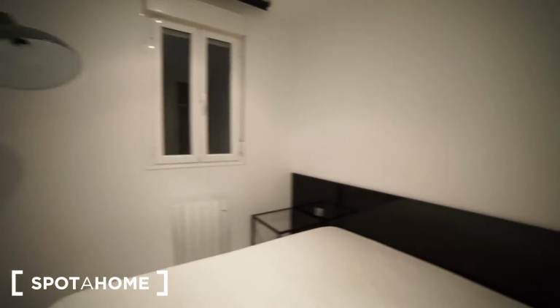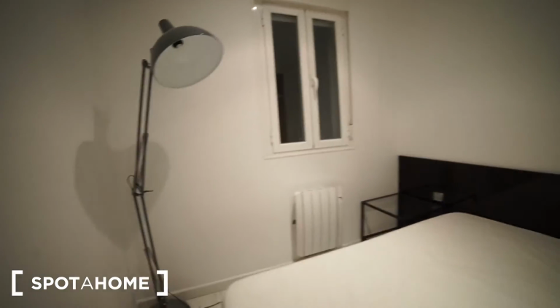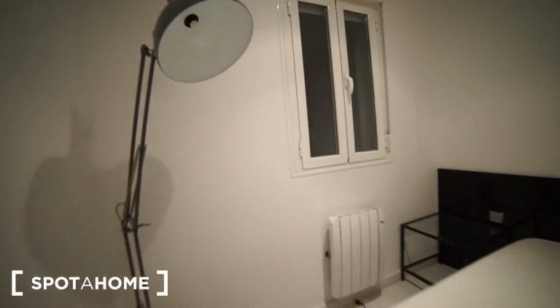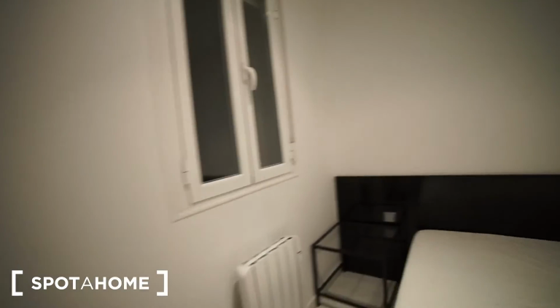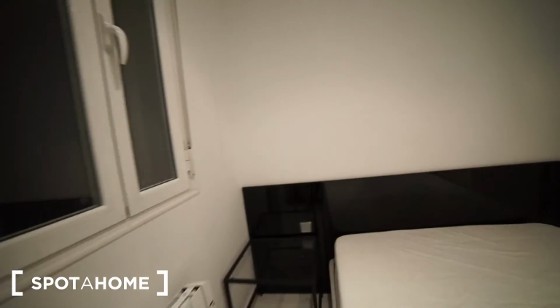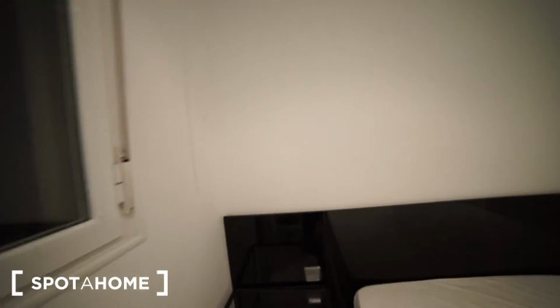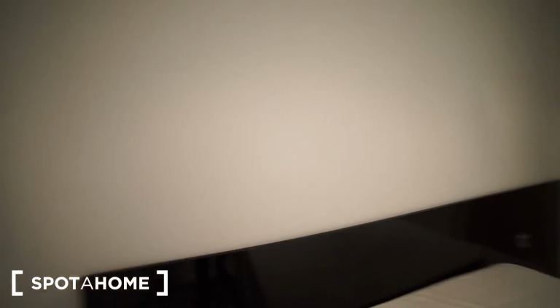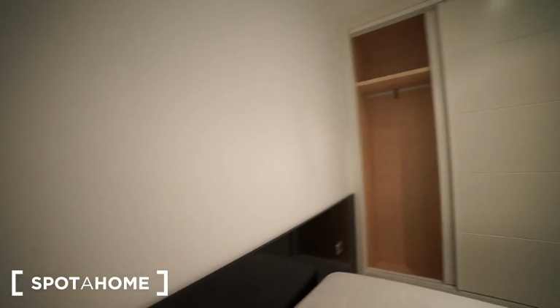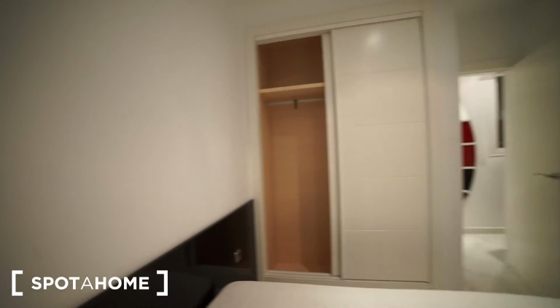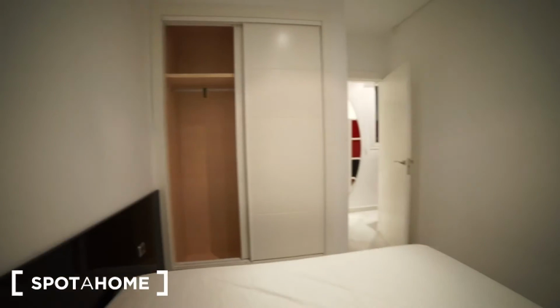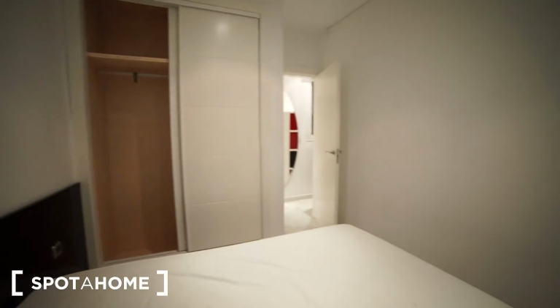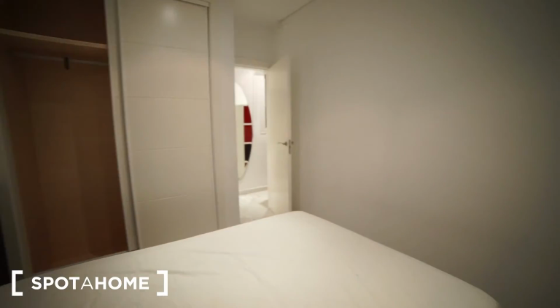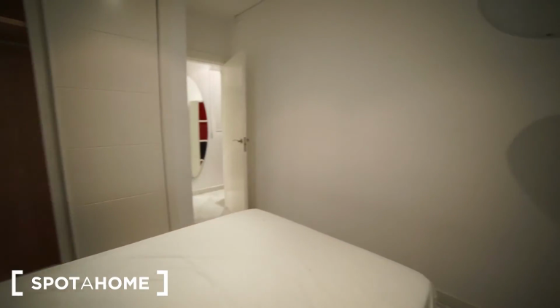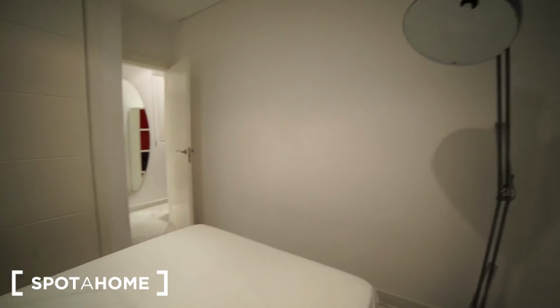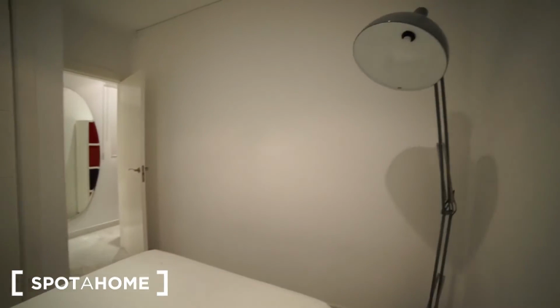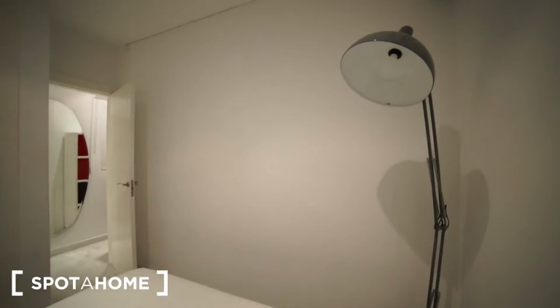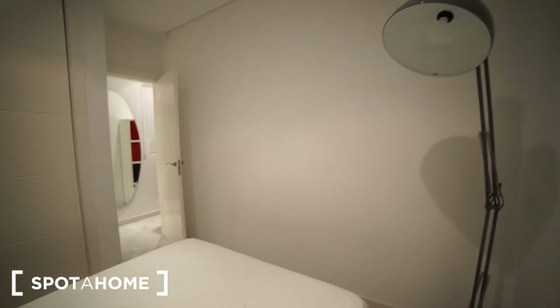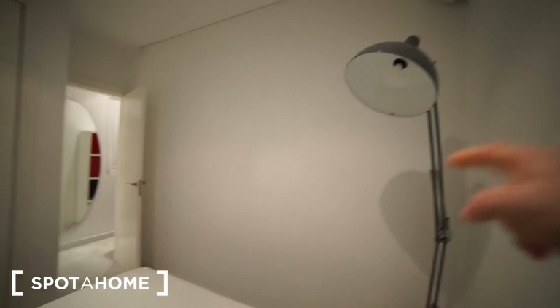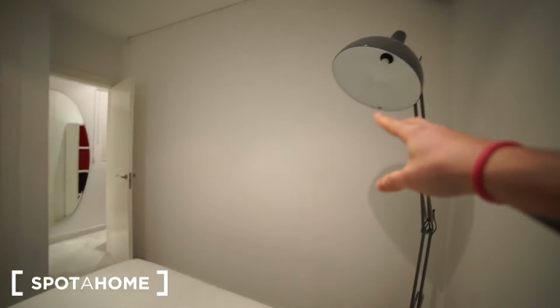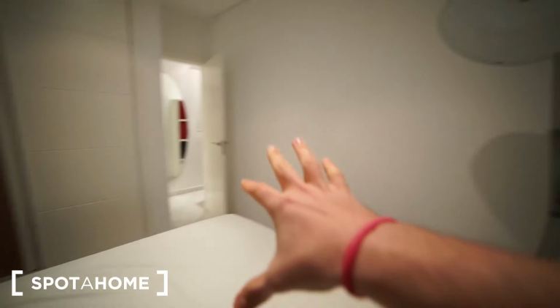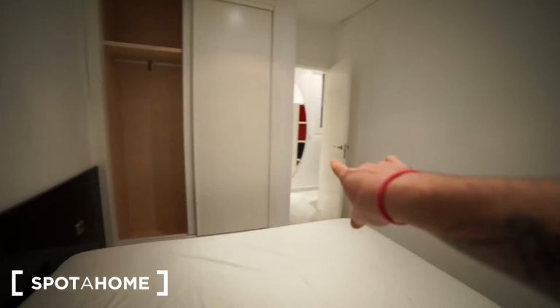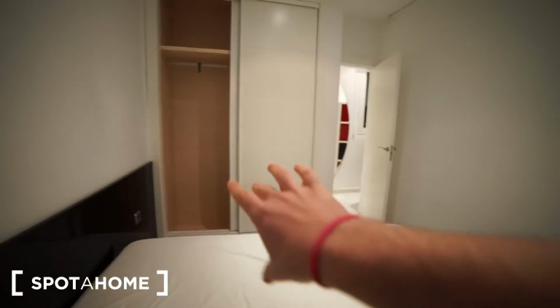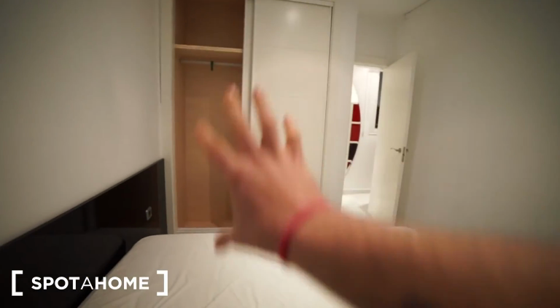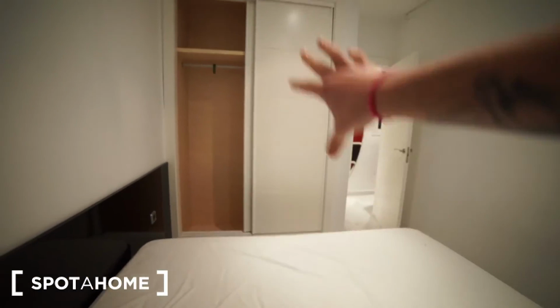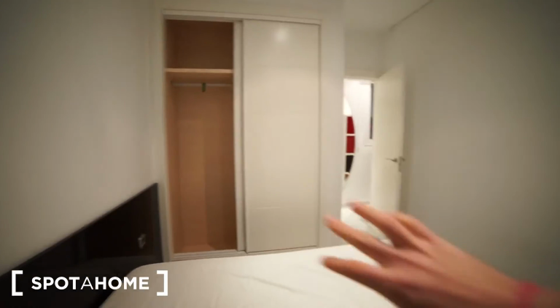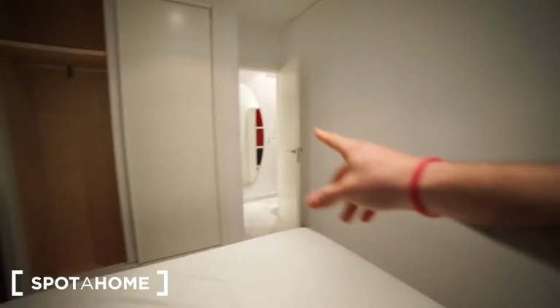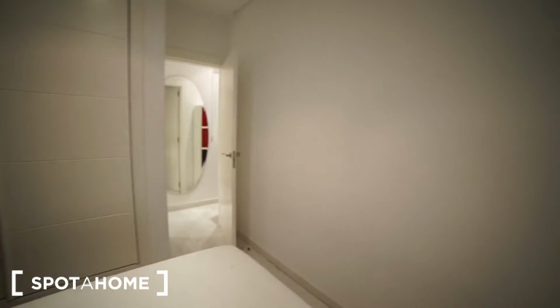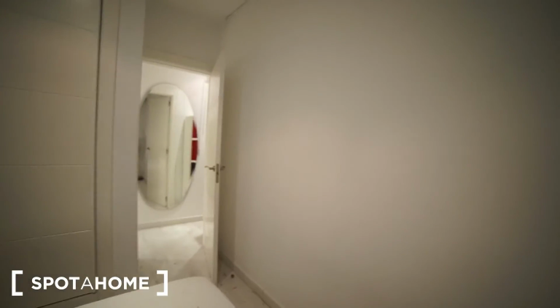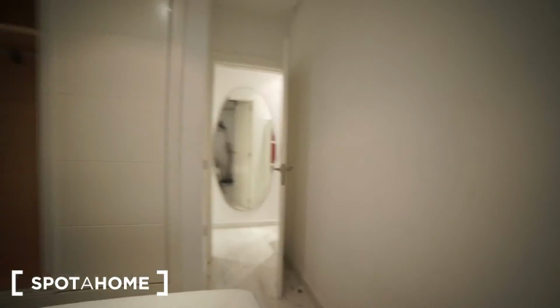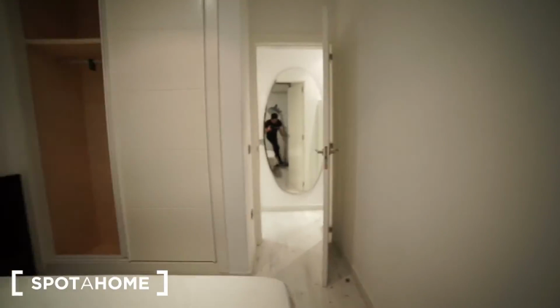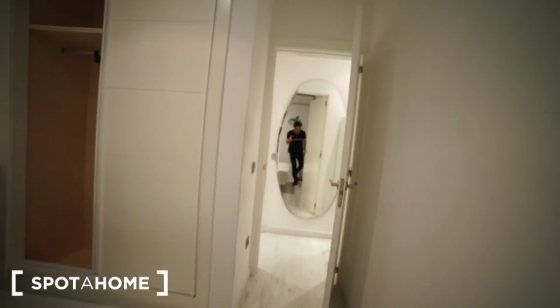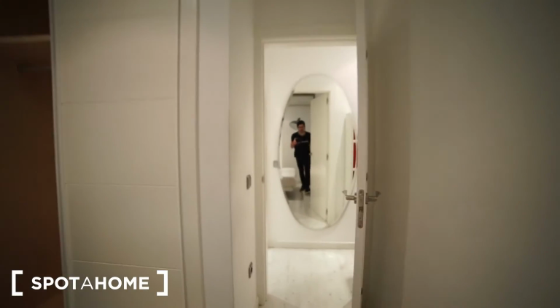I'm going to walk just here and show you from this perspective how the room looks like. You can see the lamp and the closet. Now I'm going to go and show you the other room.